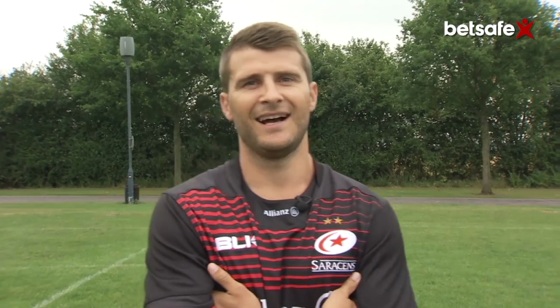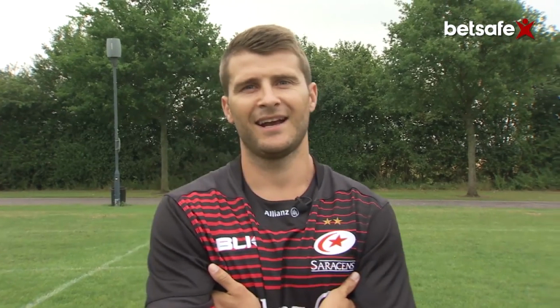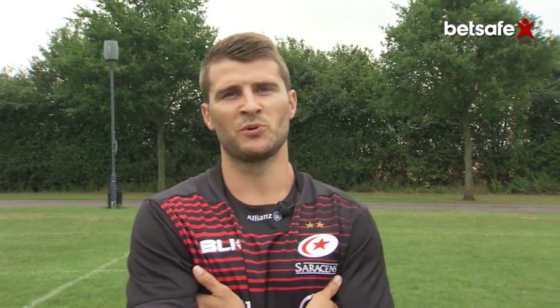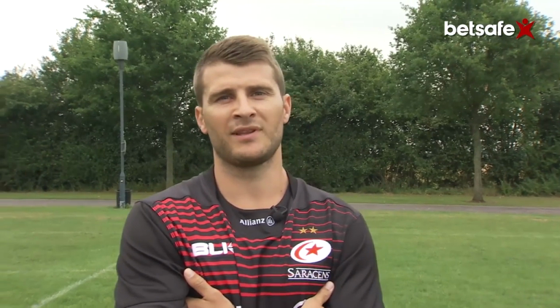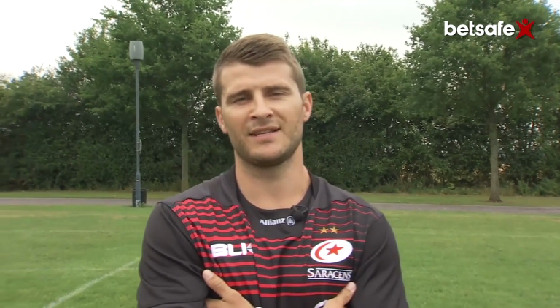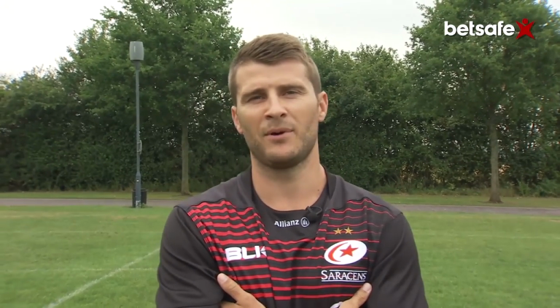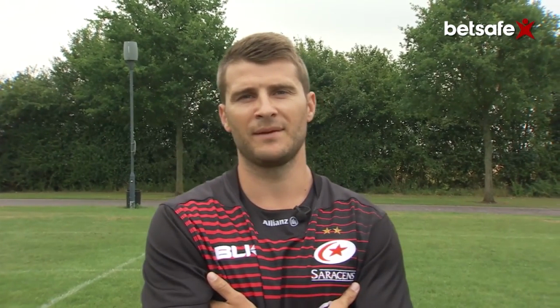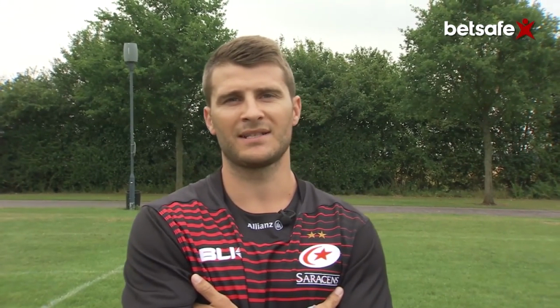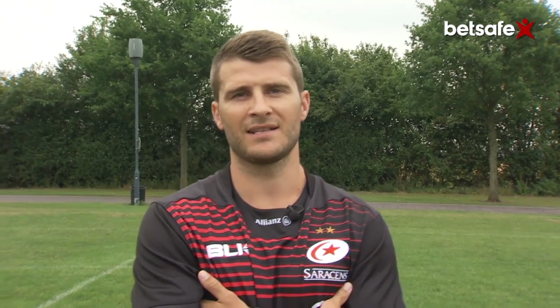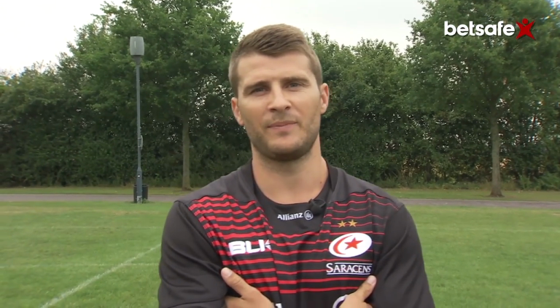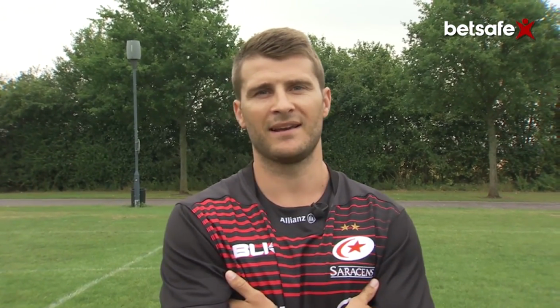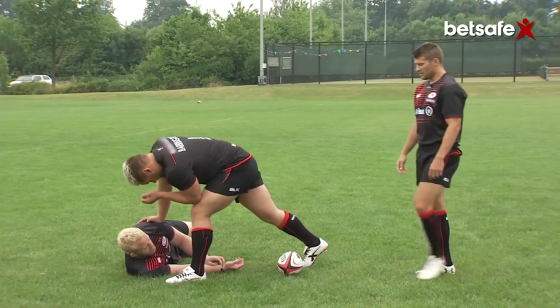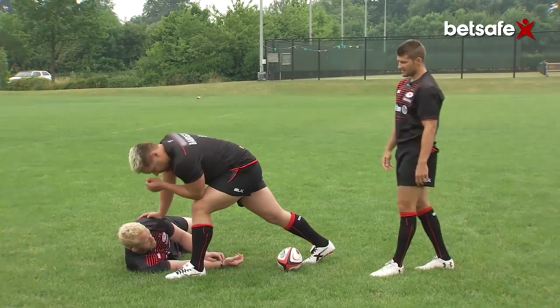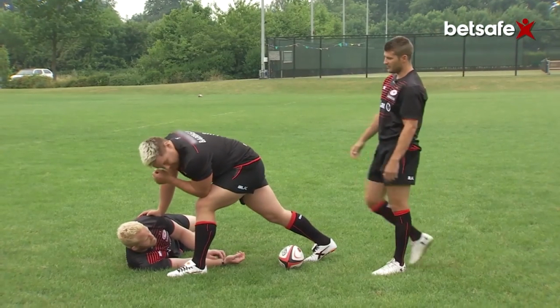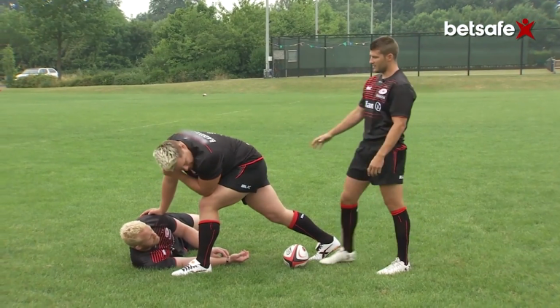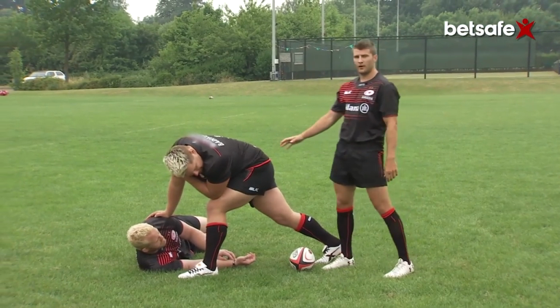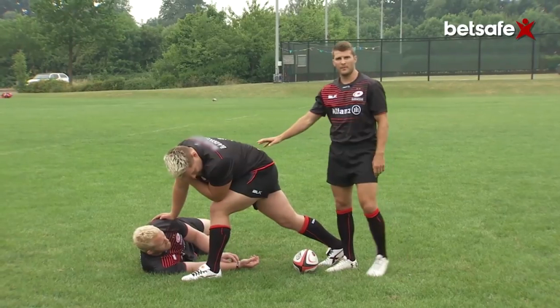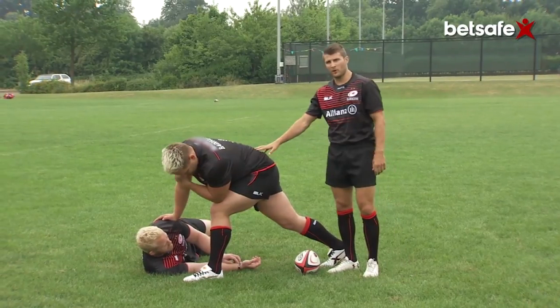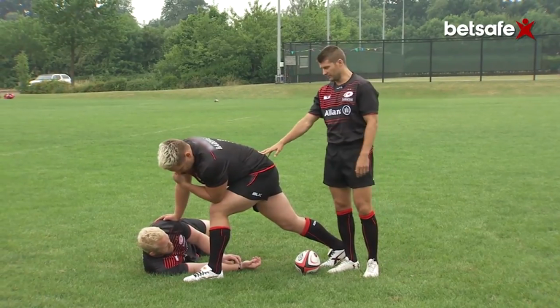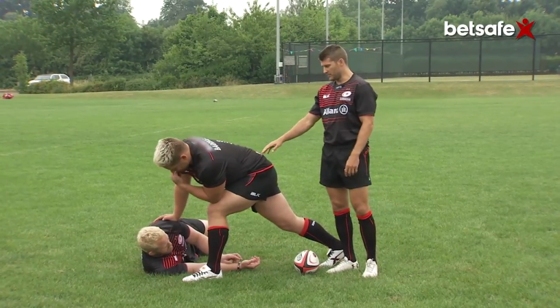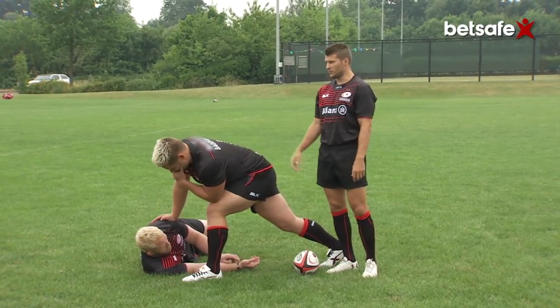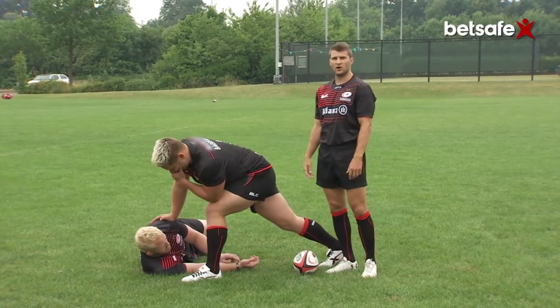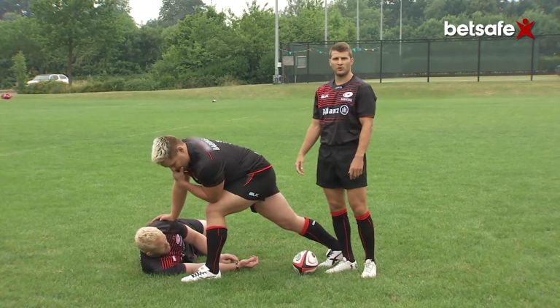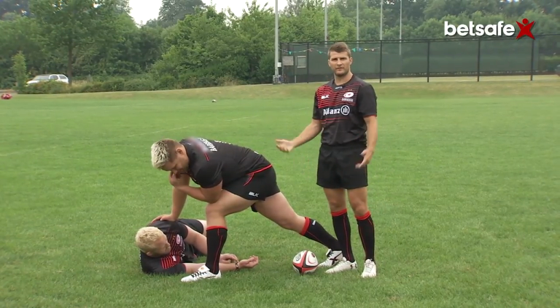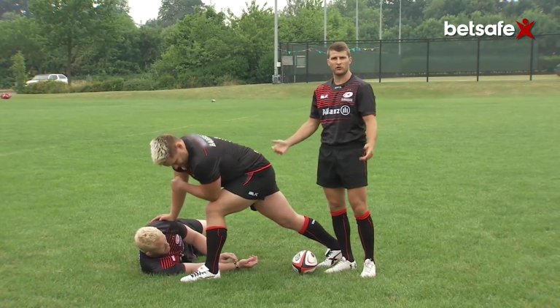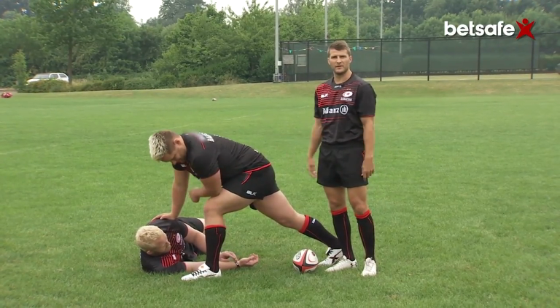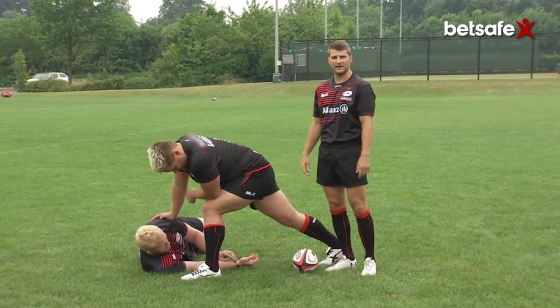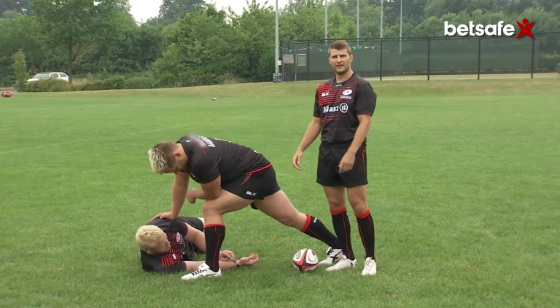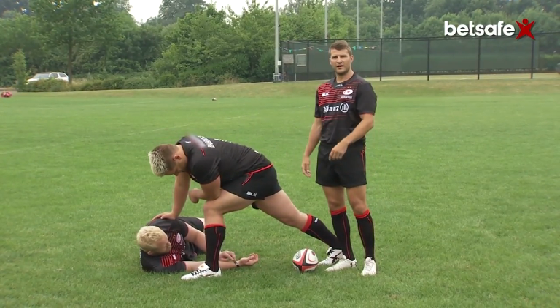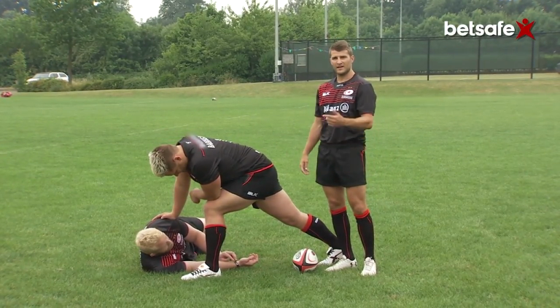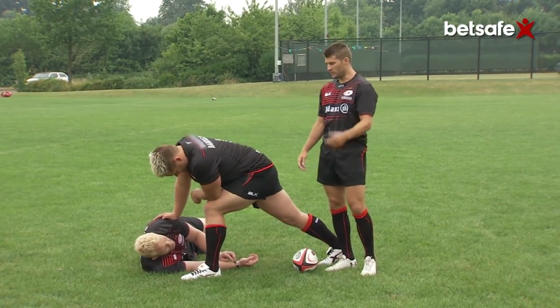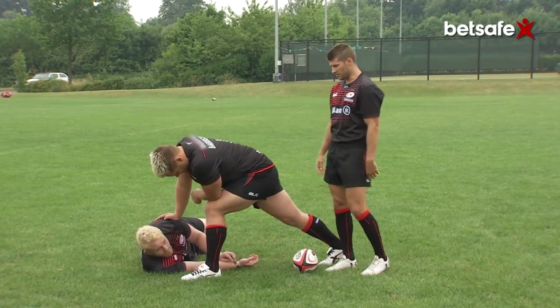Hi, I'm Rich Hugglesworth and this is my Boxkicking Masterclass with BetSafe. Right, so here we've got a scenario where we might boxkick from. It could be slow ball, I could have had a call from the 10 — that's what we want to do.